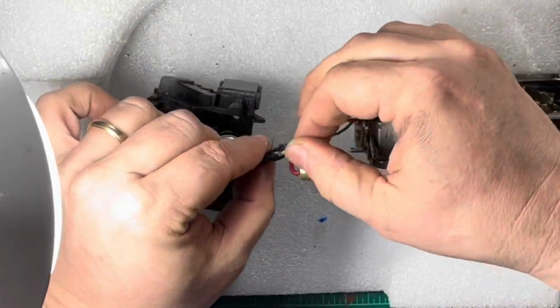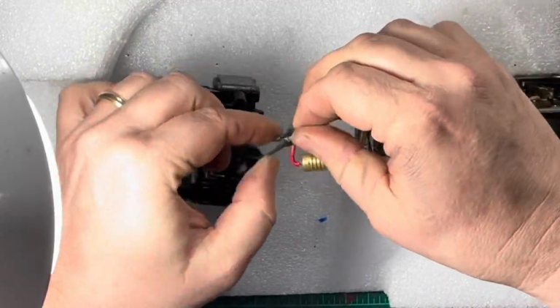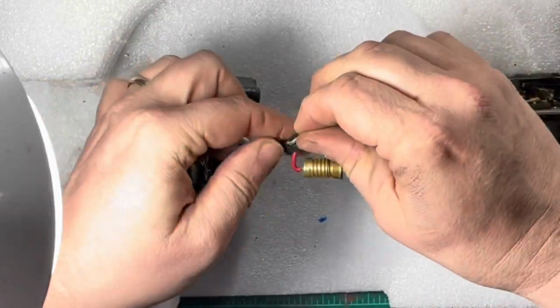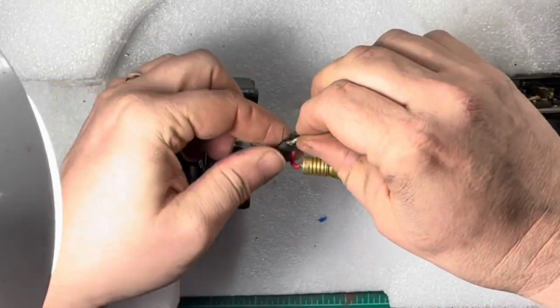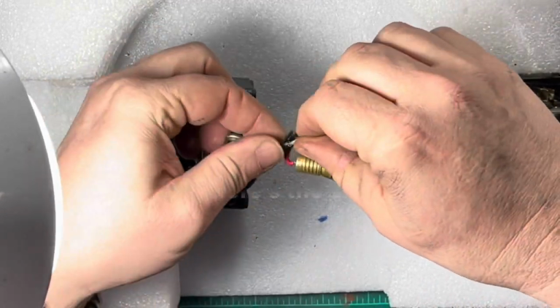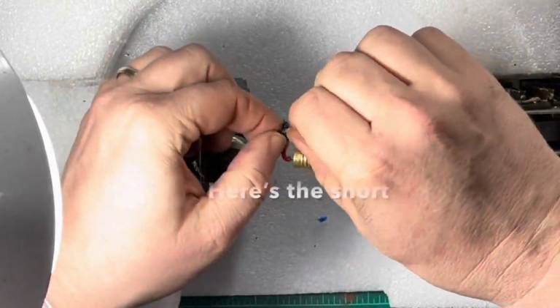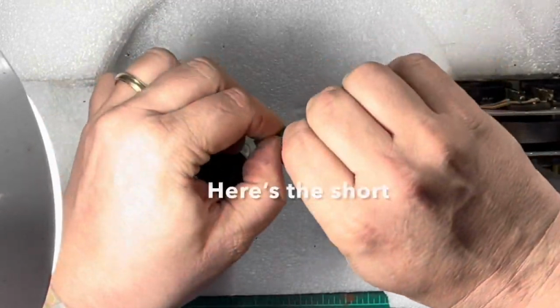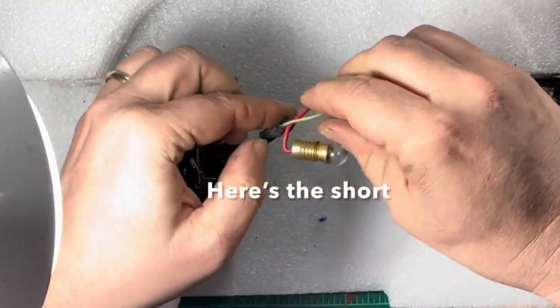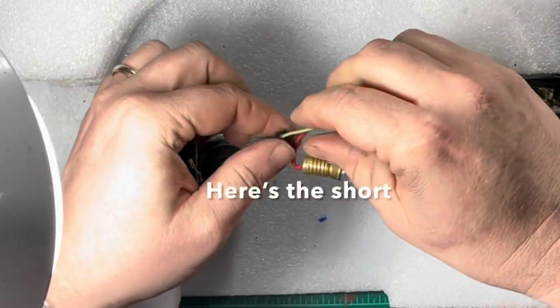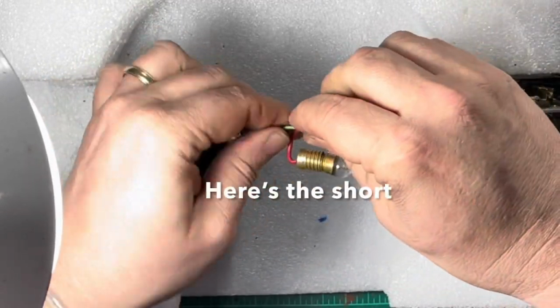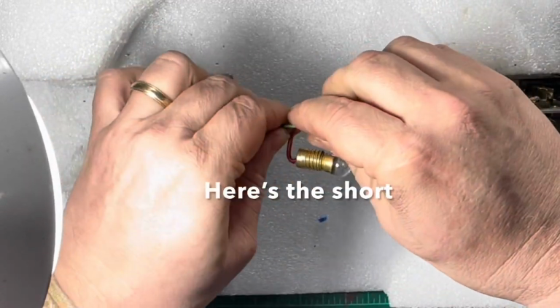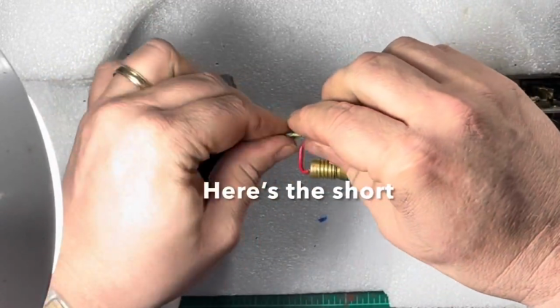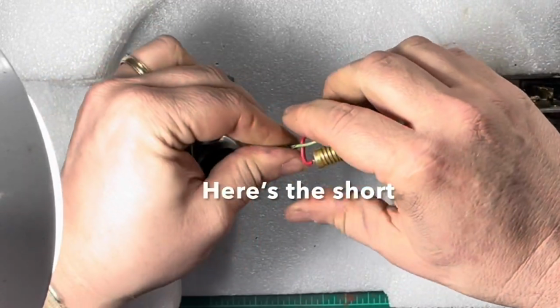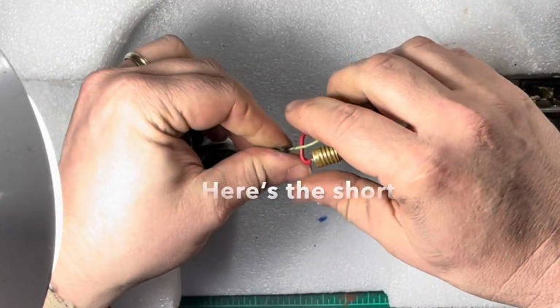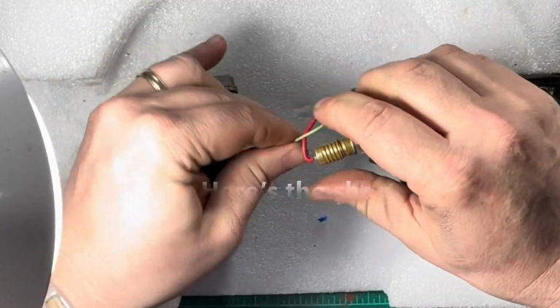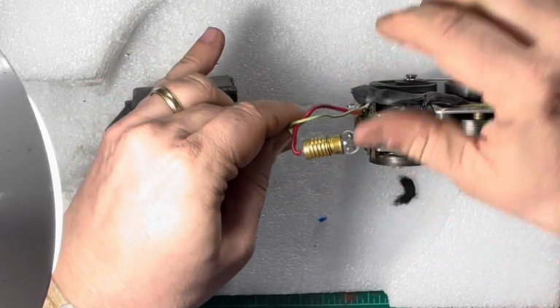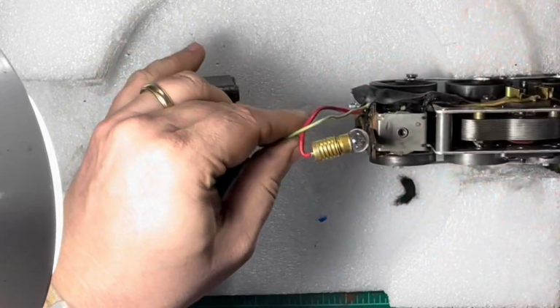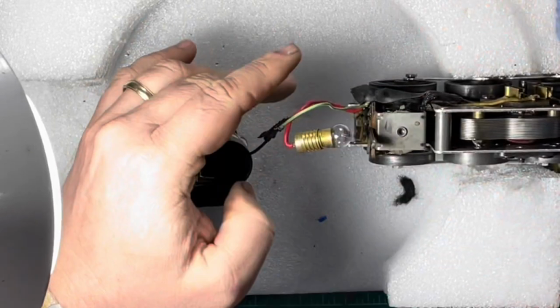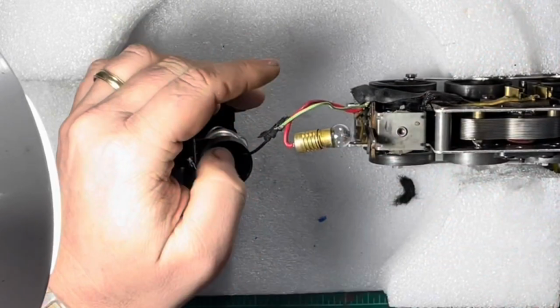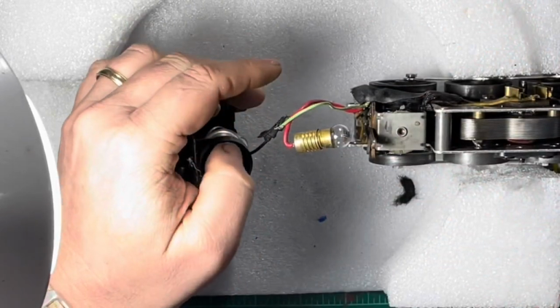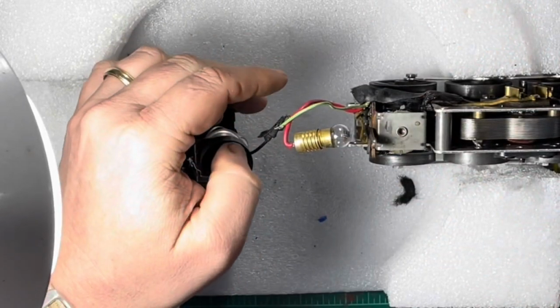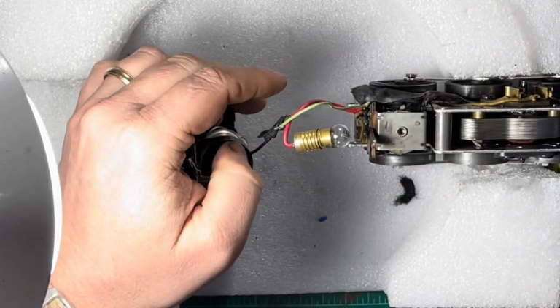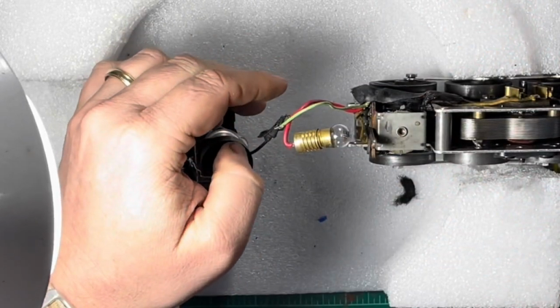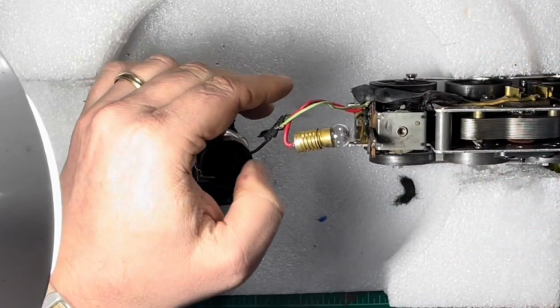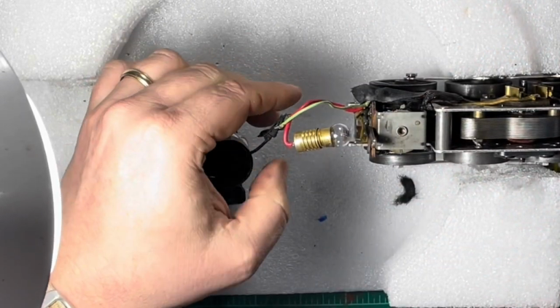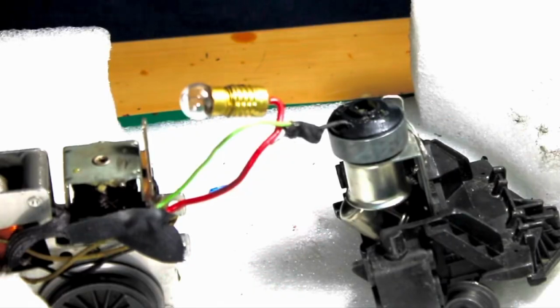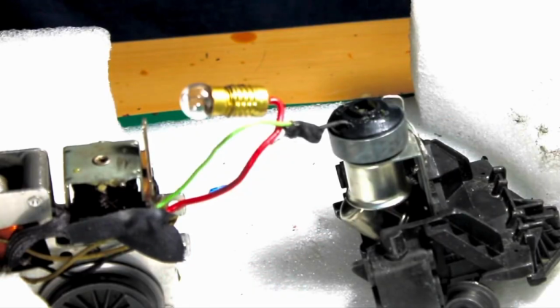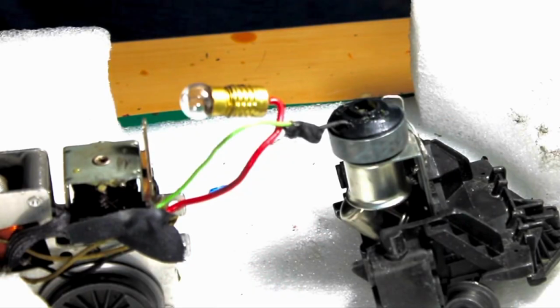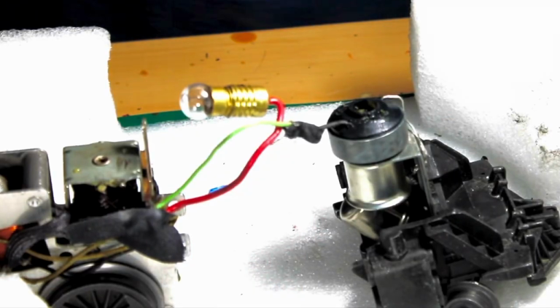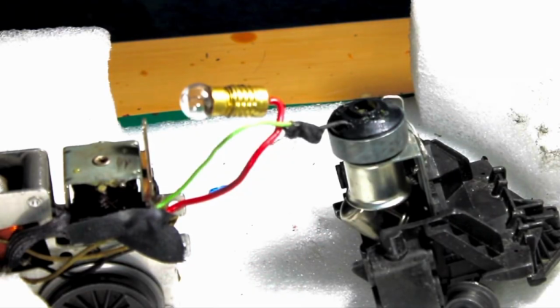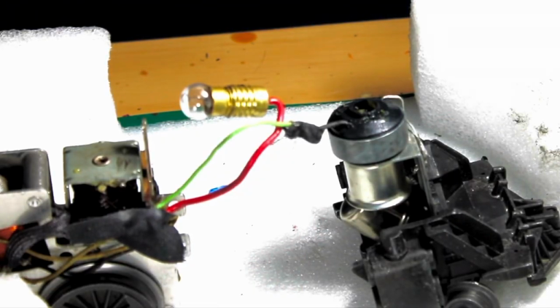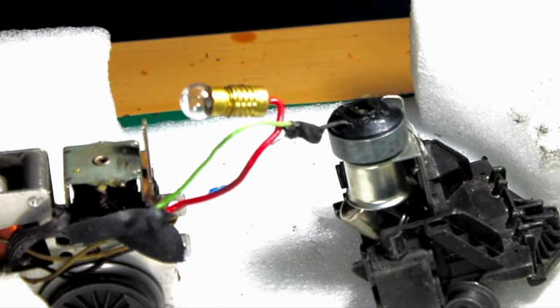And here's the short. It's an exposed piece of wire which was touching the chassis. I didn't do a very good job of sealing up that slice.